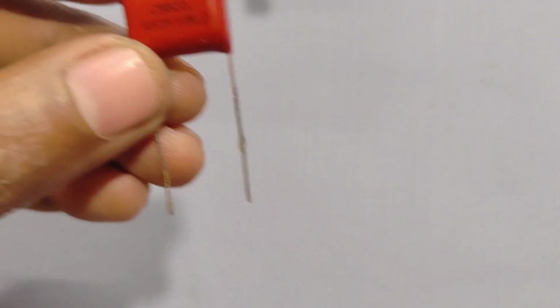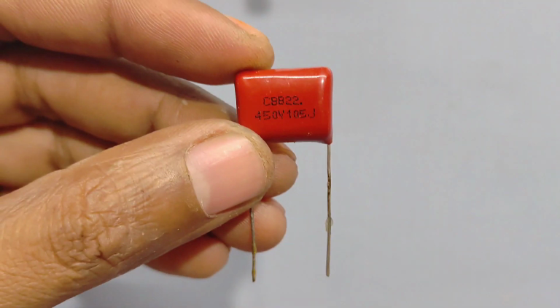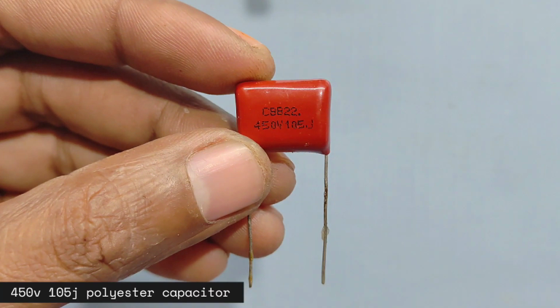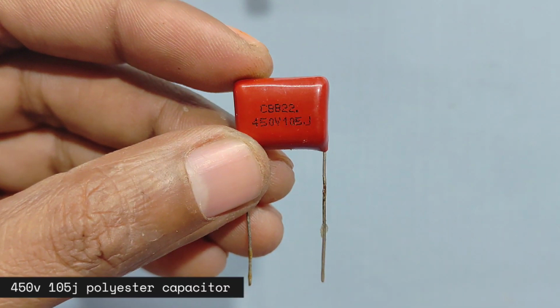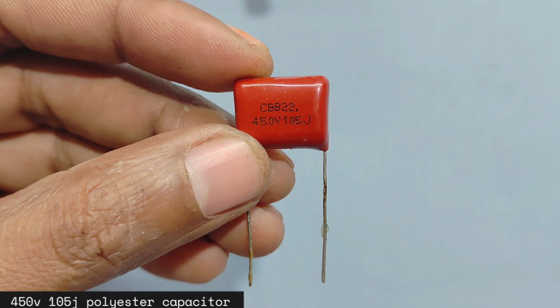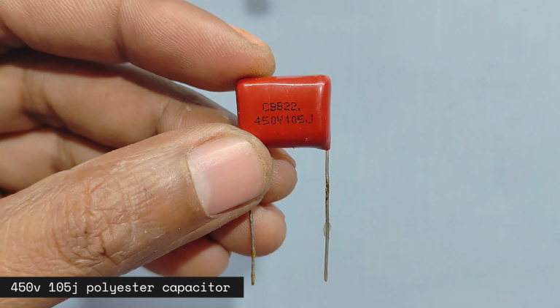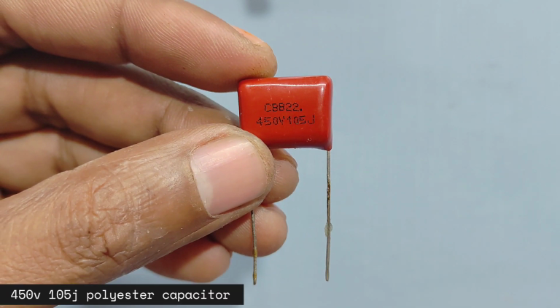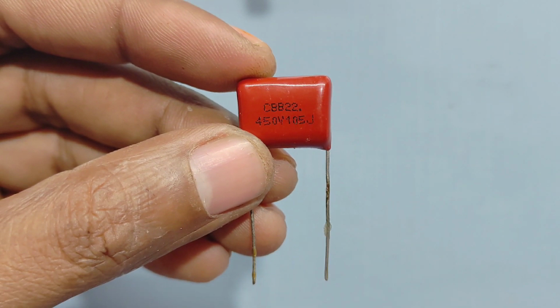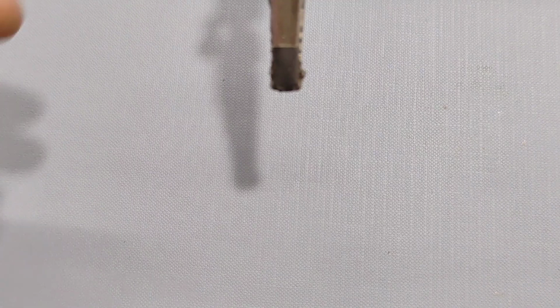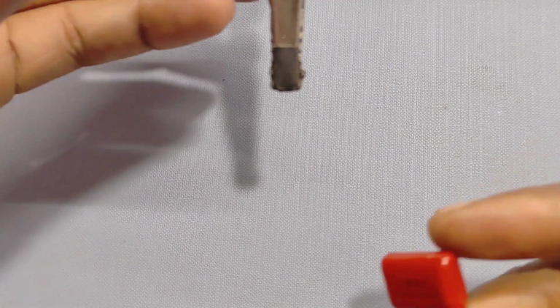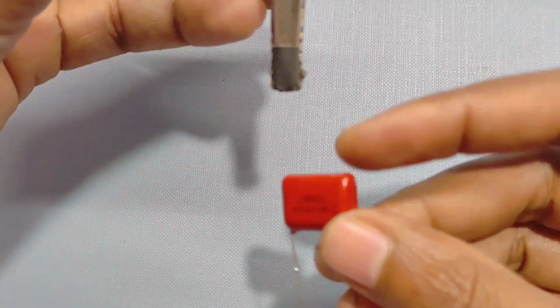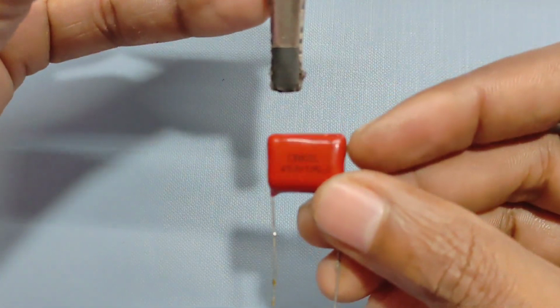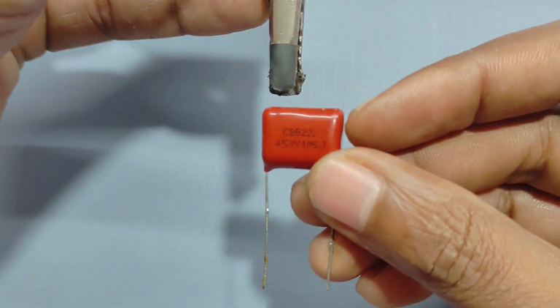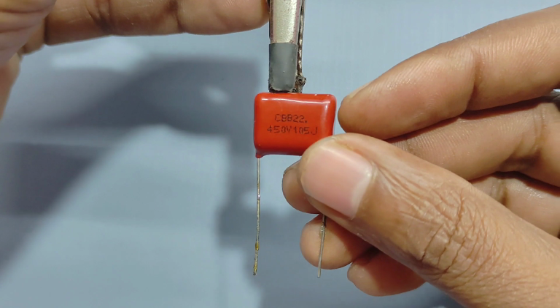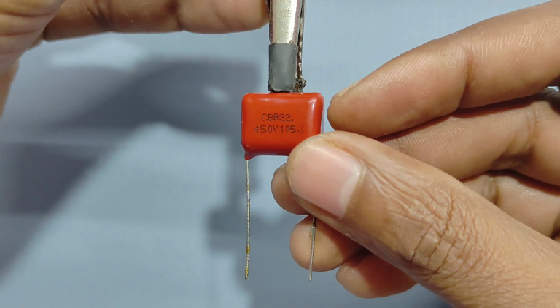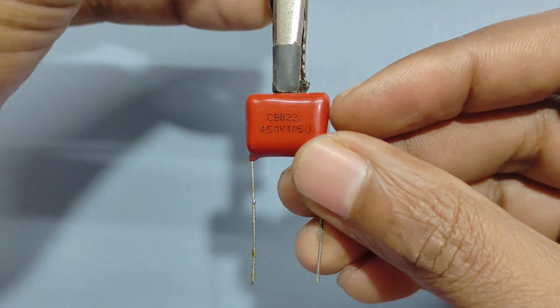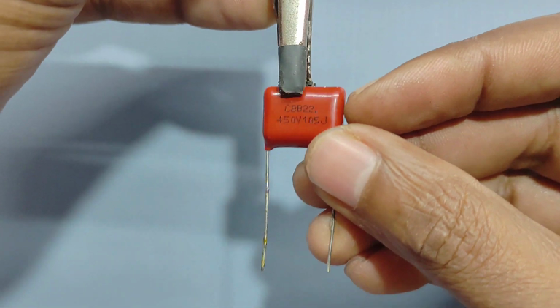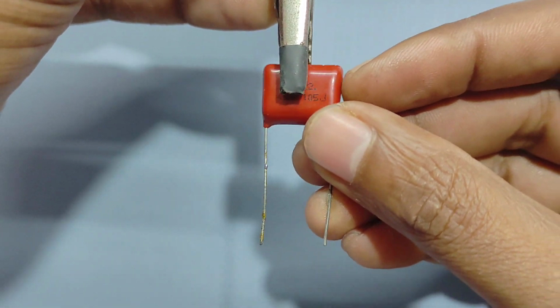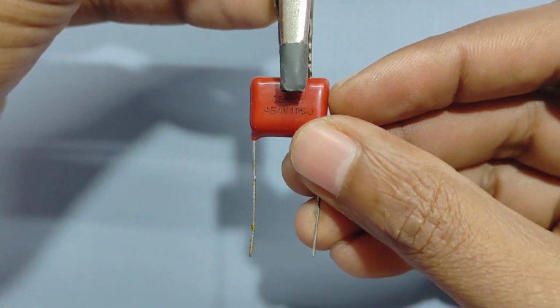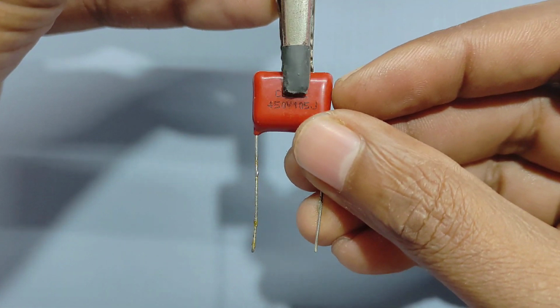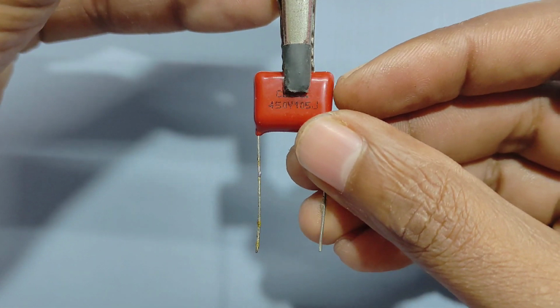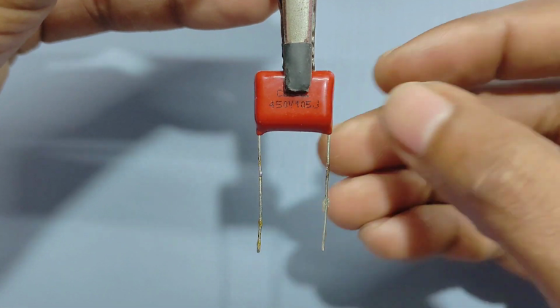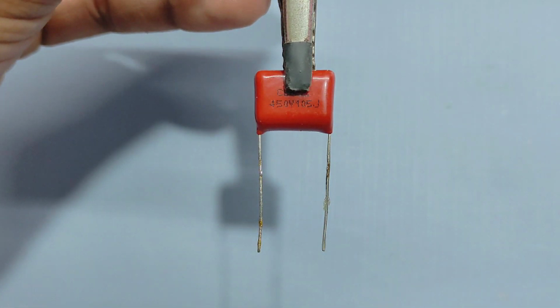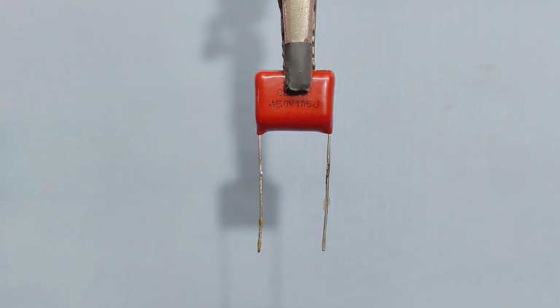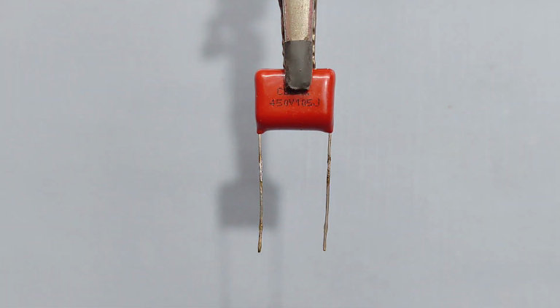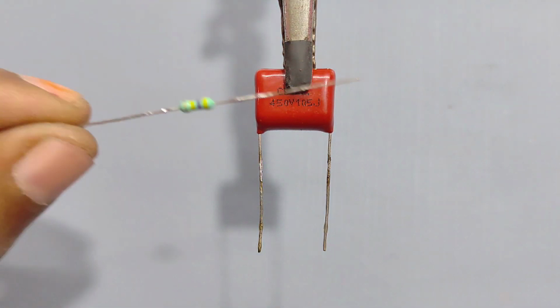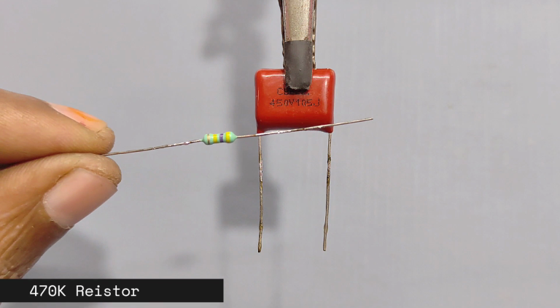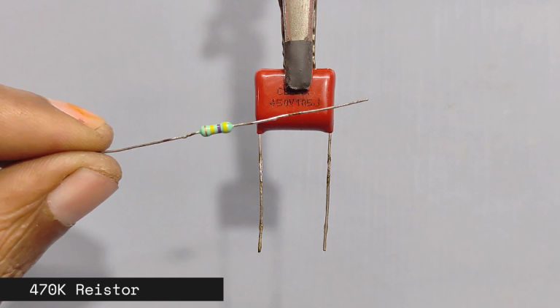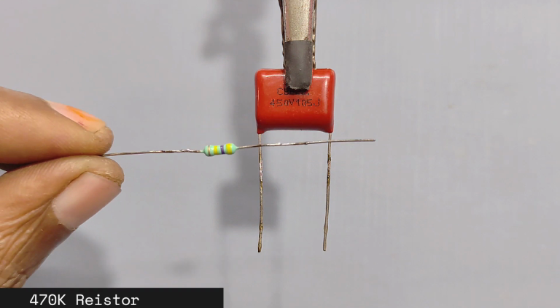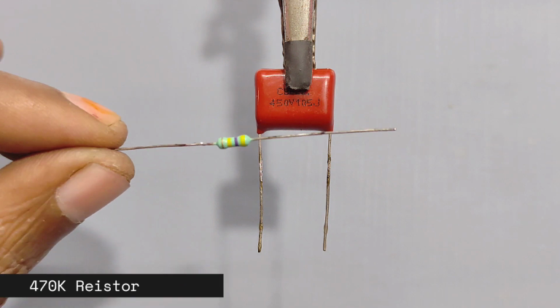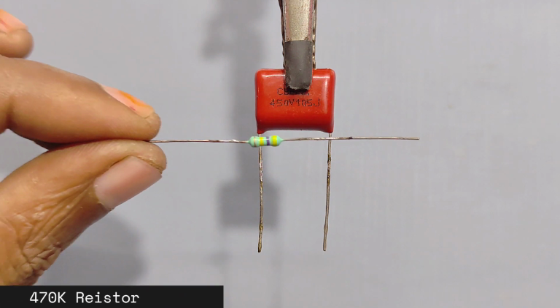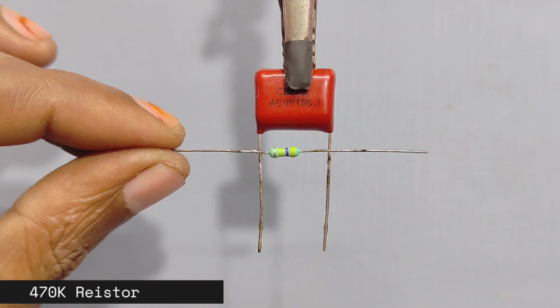Hello guys, welcome to Ultimate Electronics. Today I want to show you how you can make a transformerless 12 volt circuit at home. So let's make the circuit, please stay with the video.